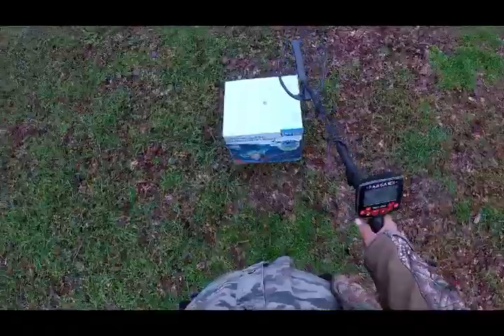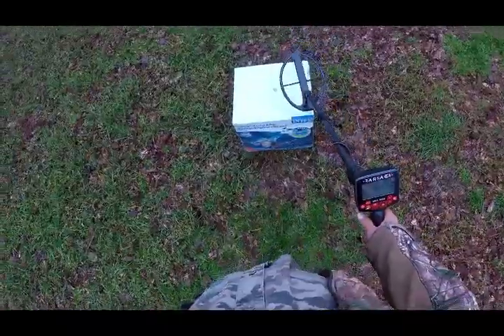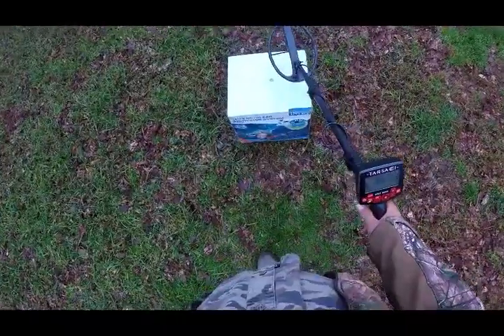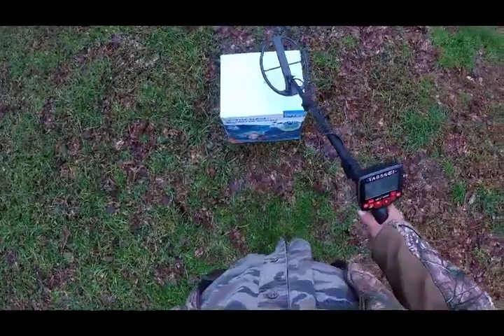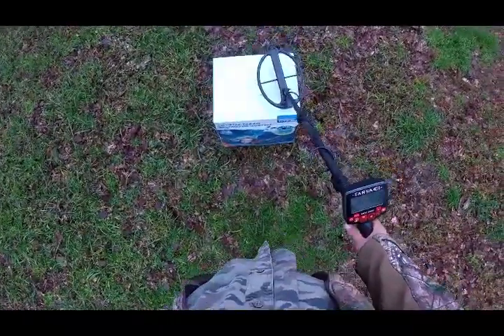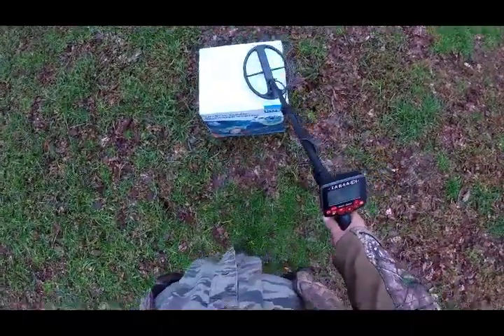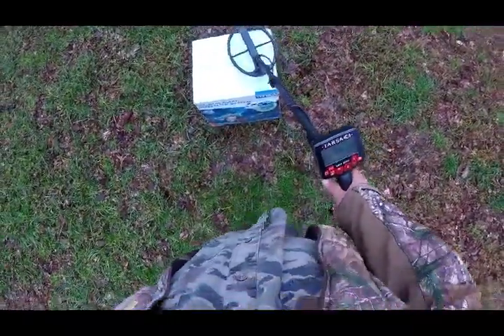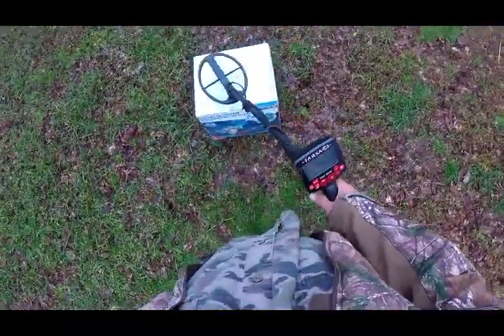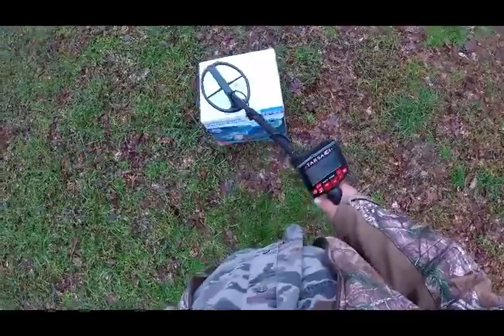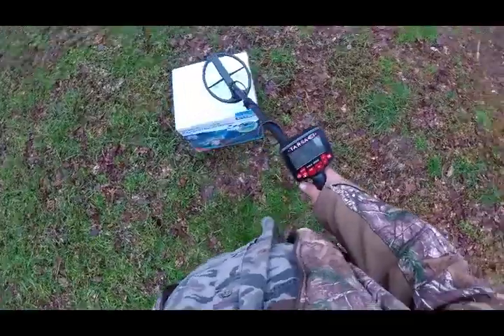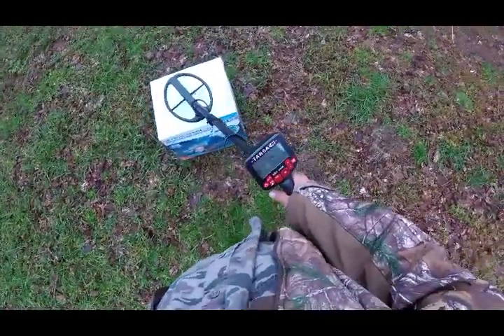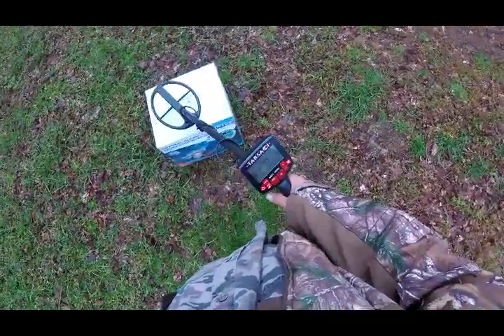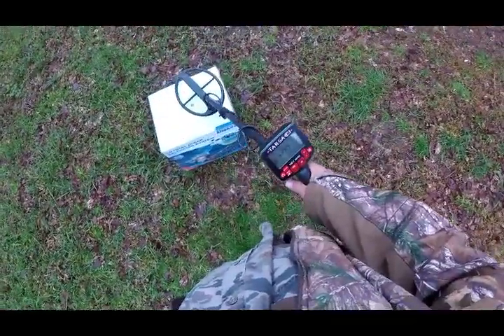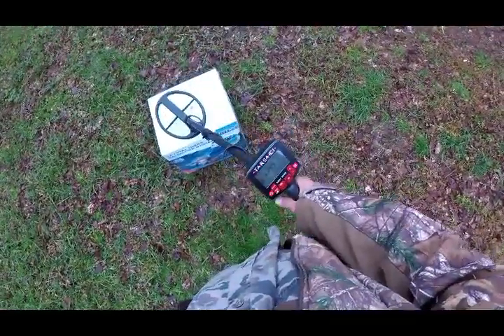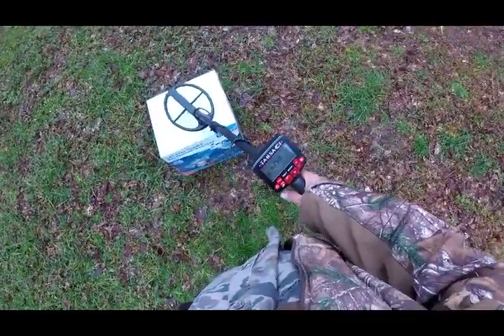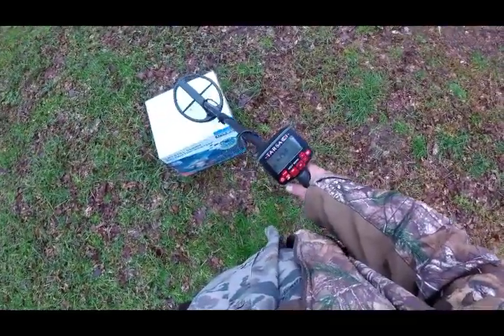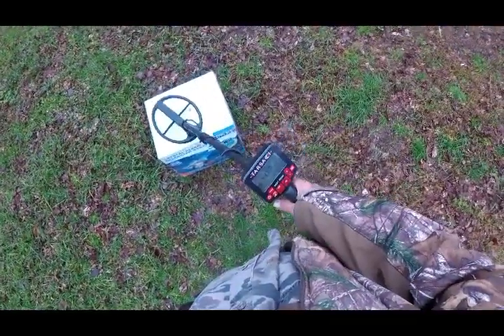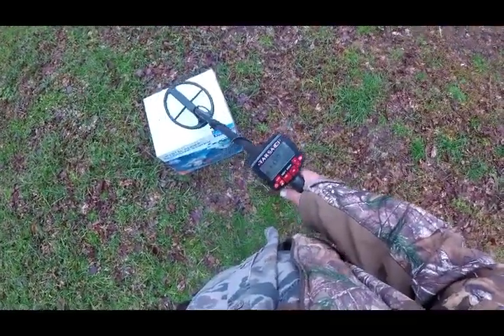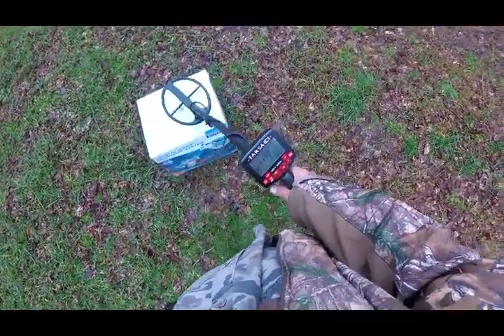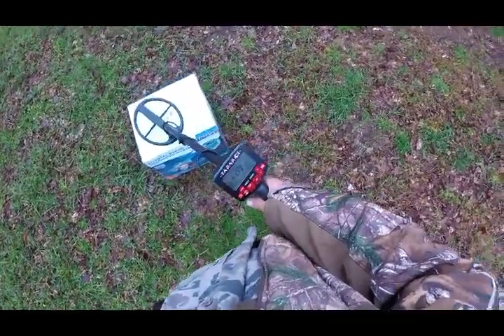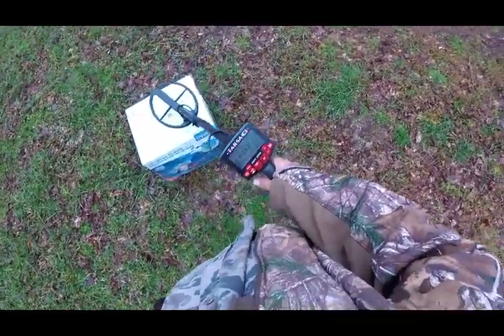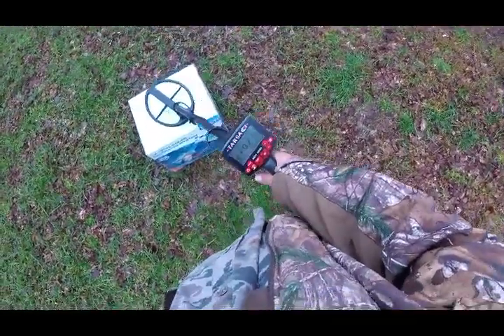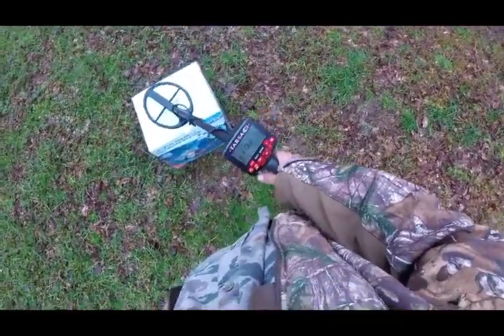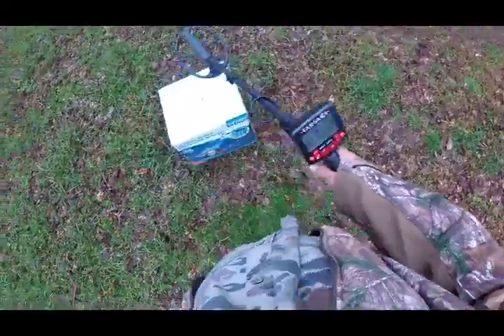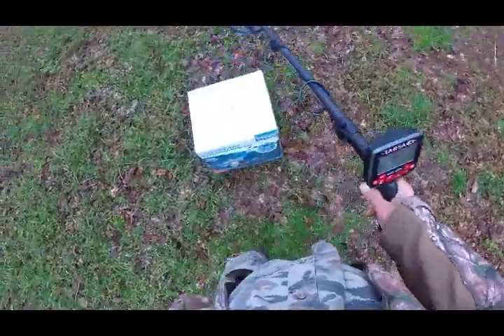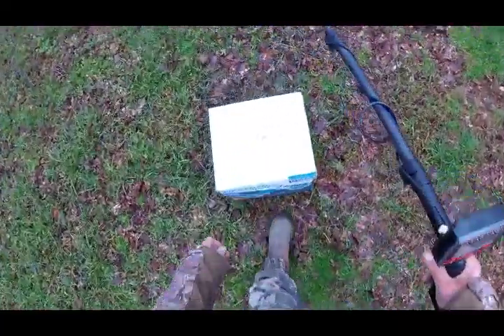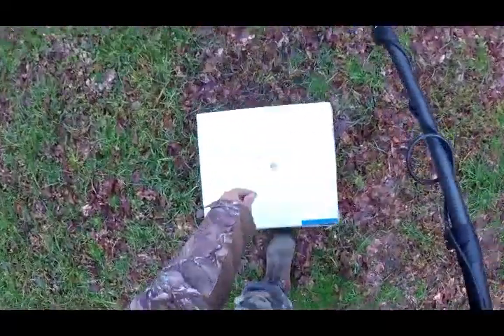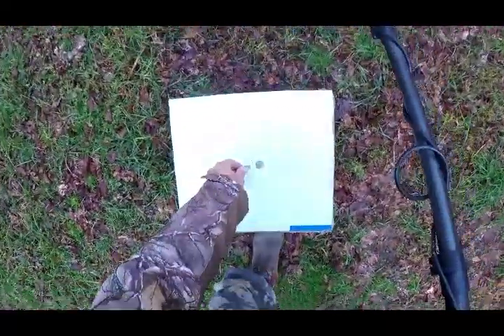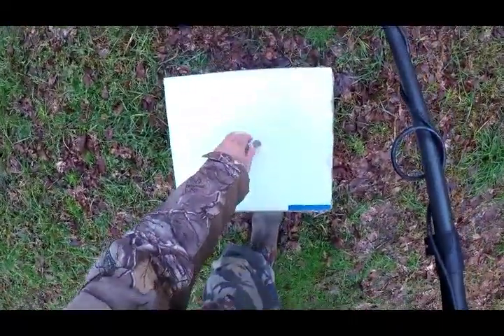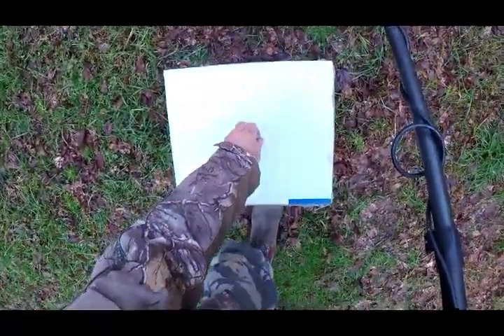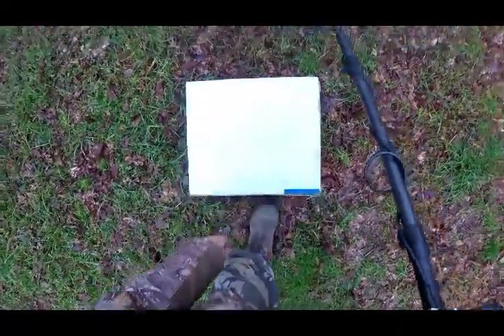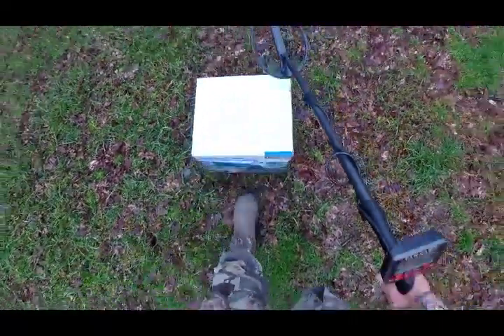Changed the frequency now to 18 kilohertz. This is a US nickel, which you can see the ID on it — like about 6, 7. Clad dime.